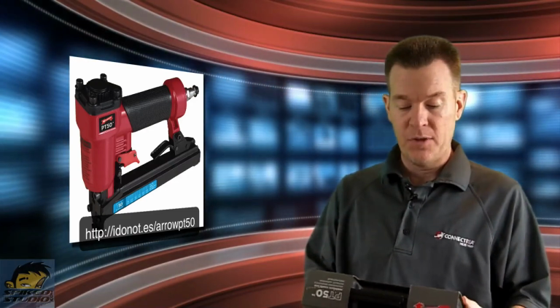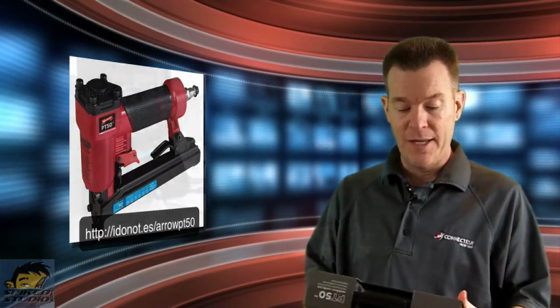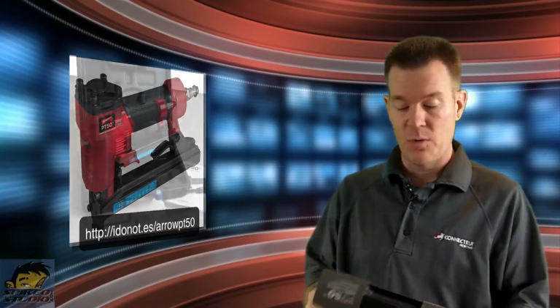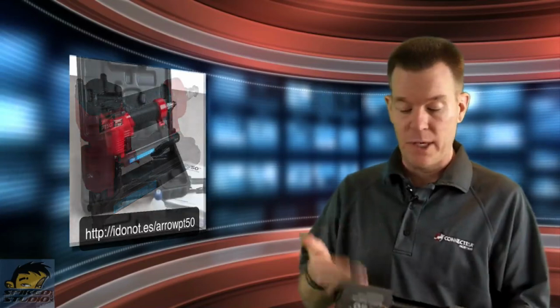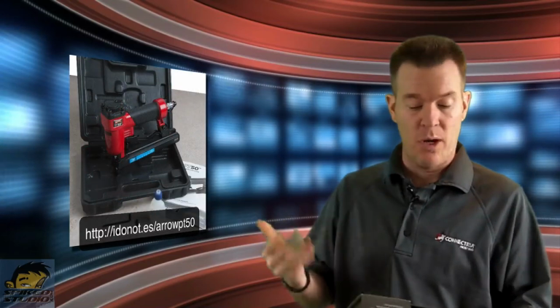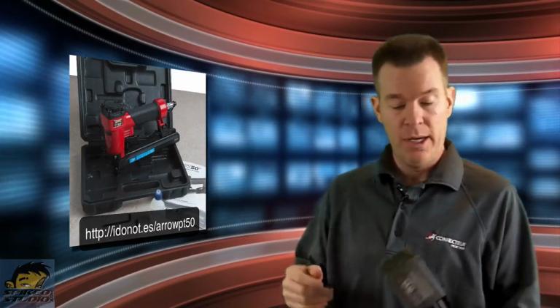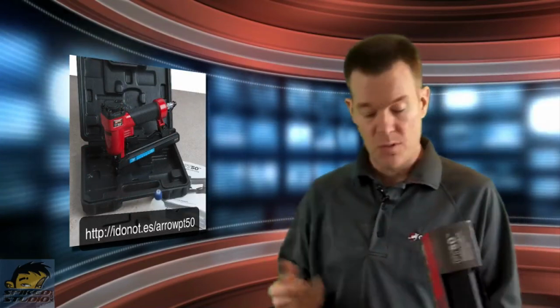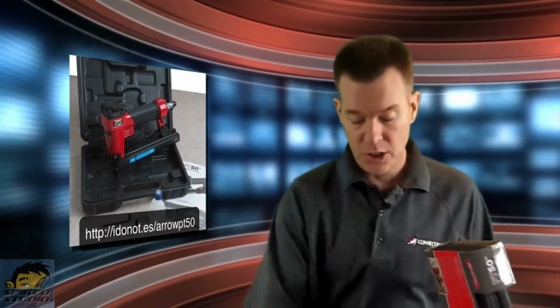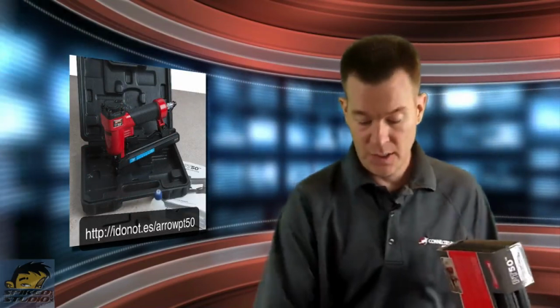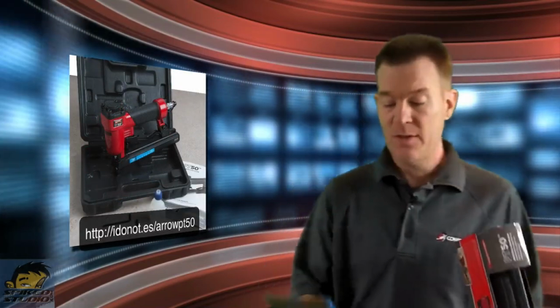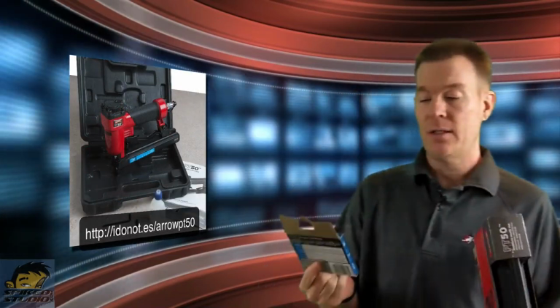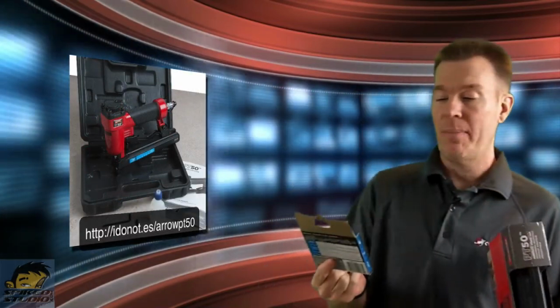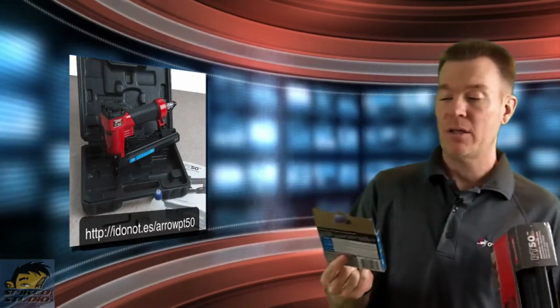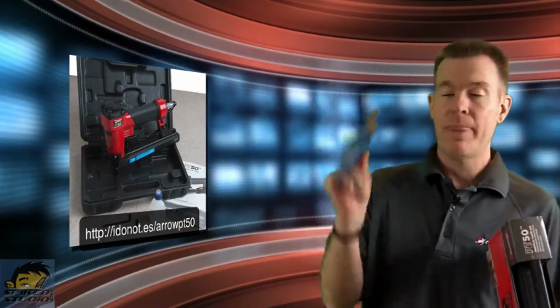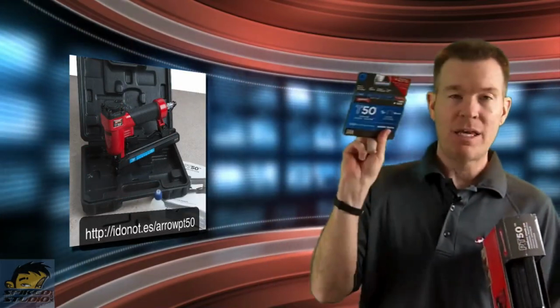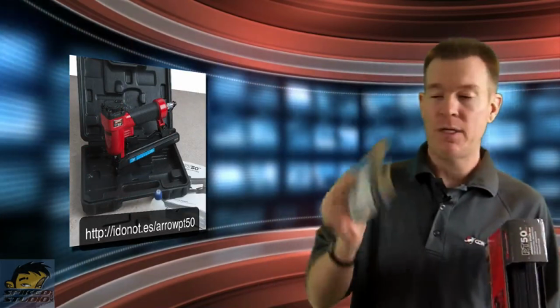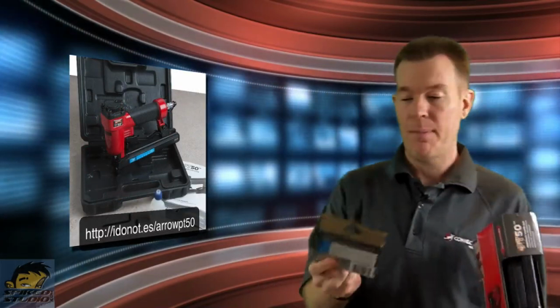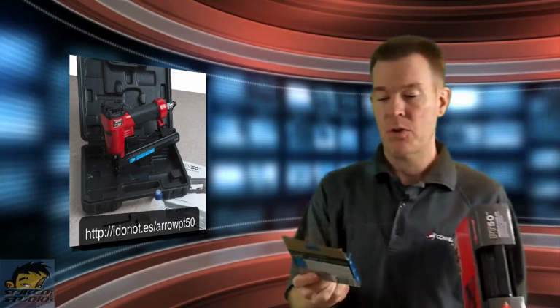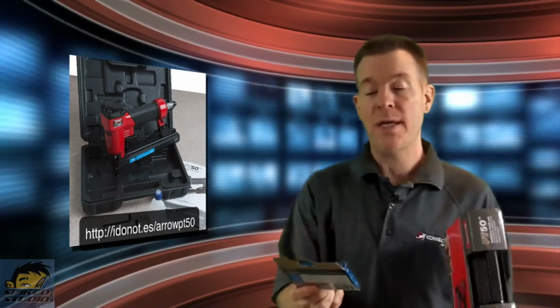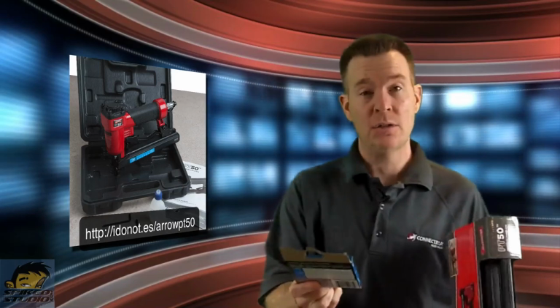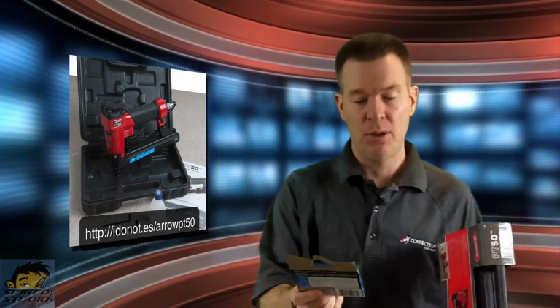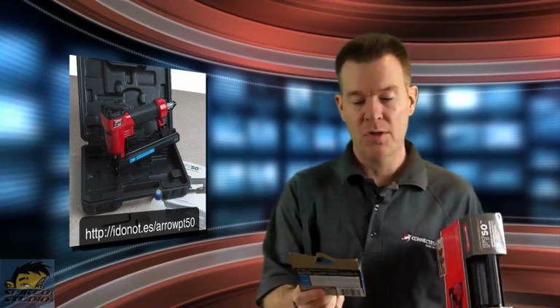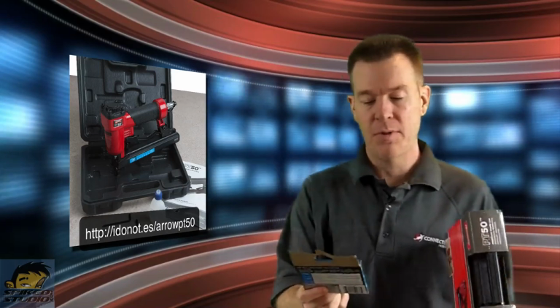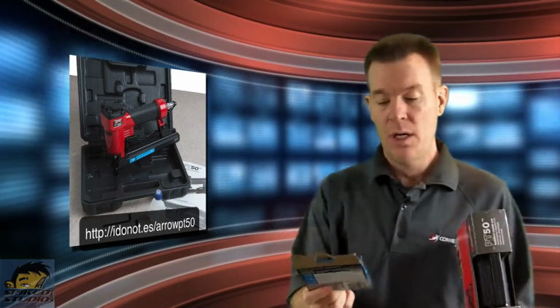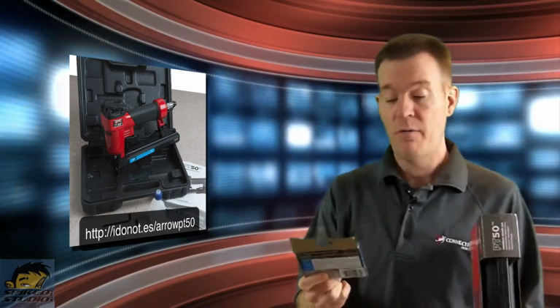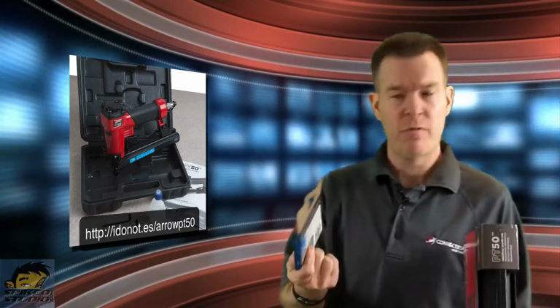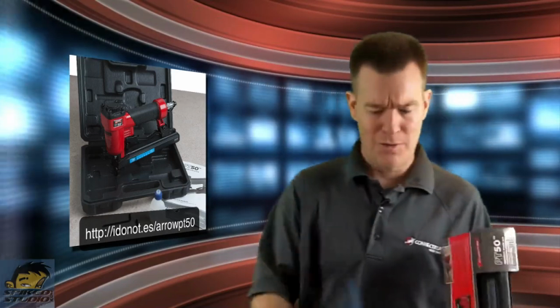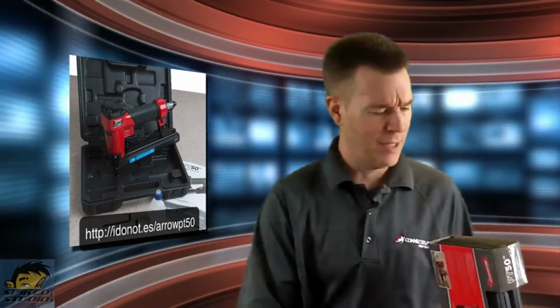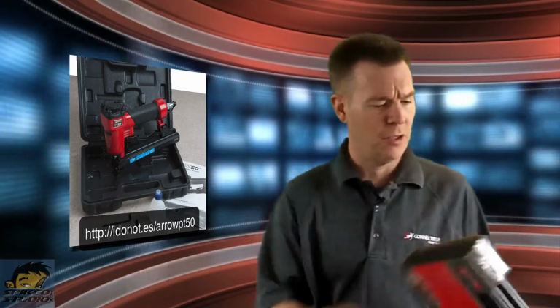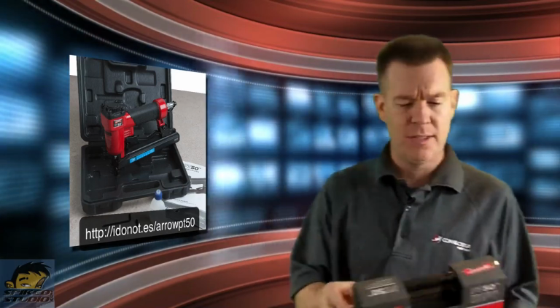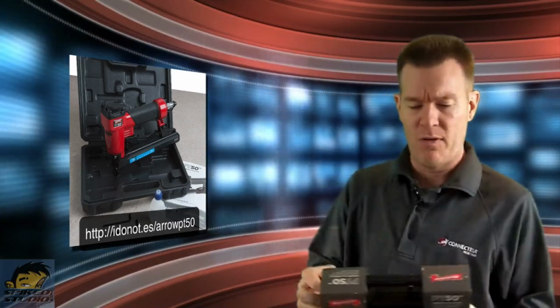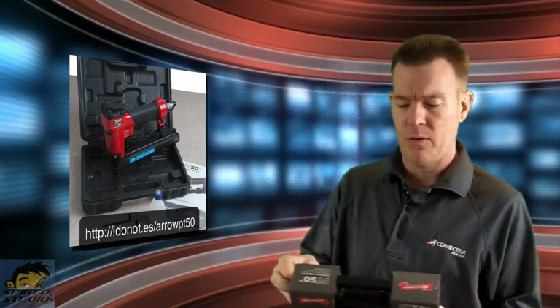It comes with a case, replacement oil, and some wrenches. They even sent along a box of T50 staples, which are 3/8 inch, 10 millimeter staples — 1,200 of them. They sent a good kit to test everything out.